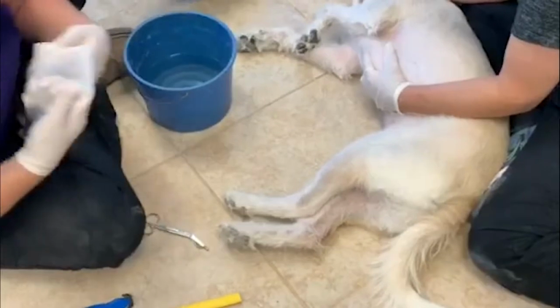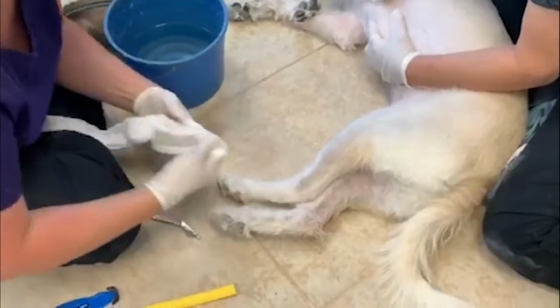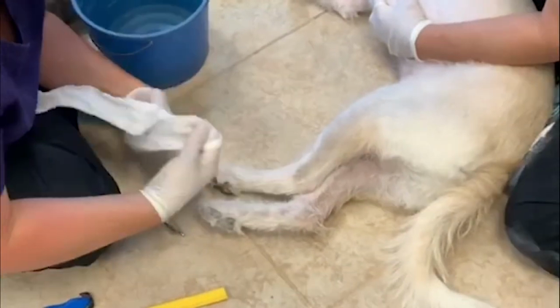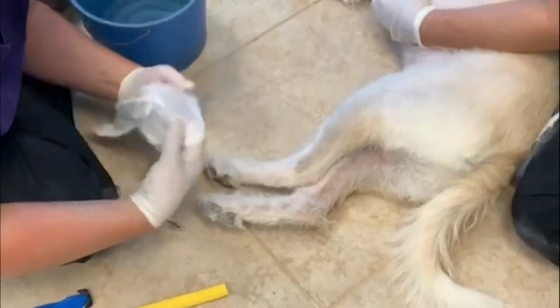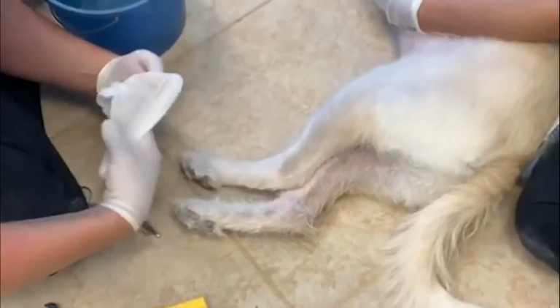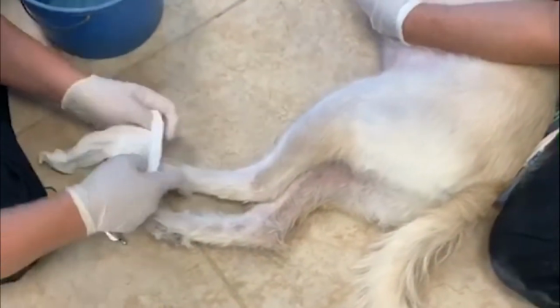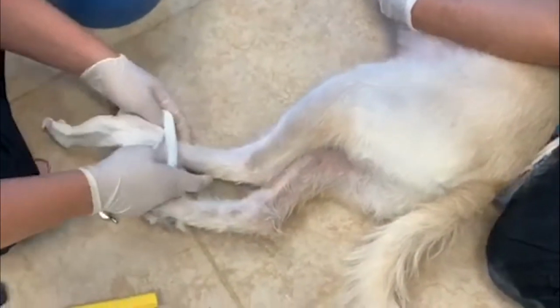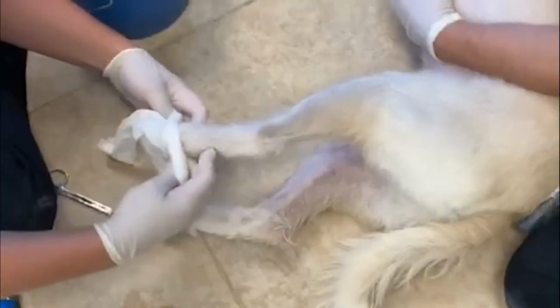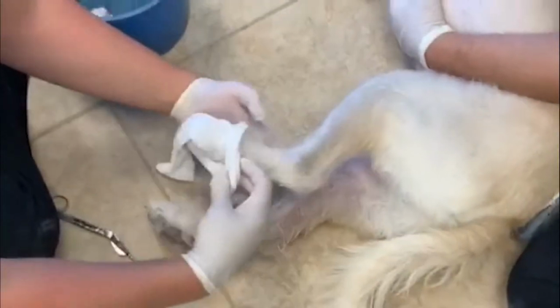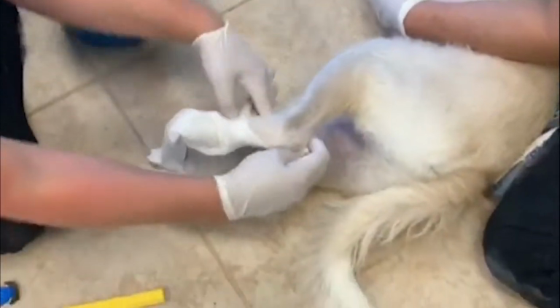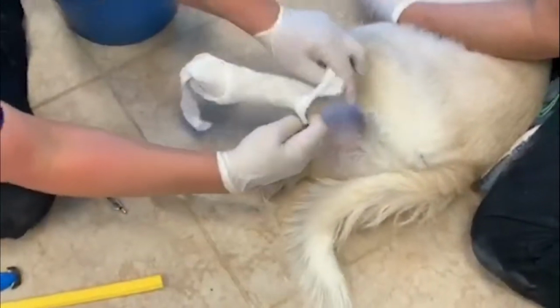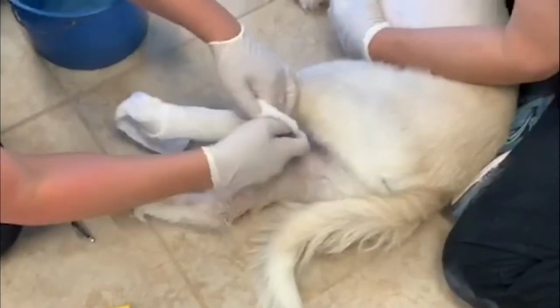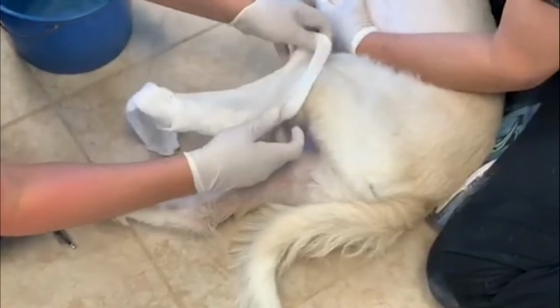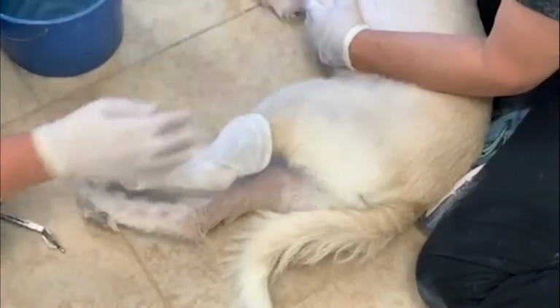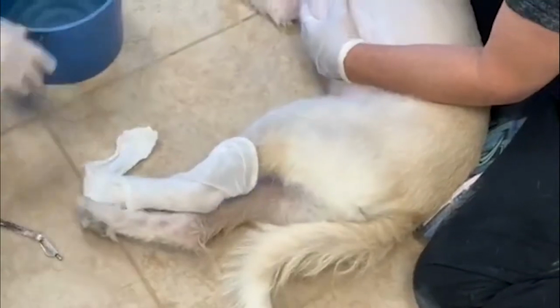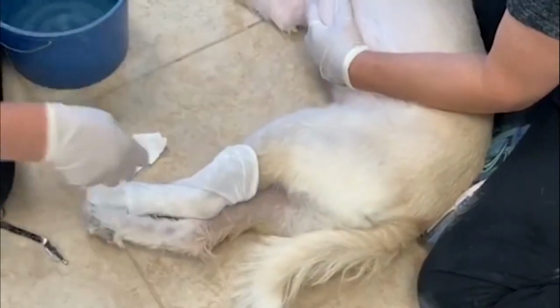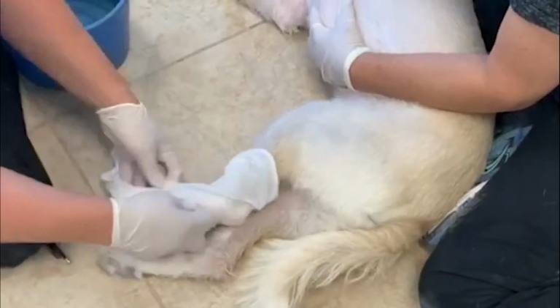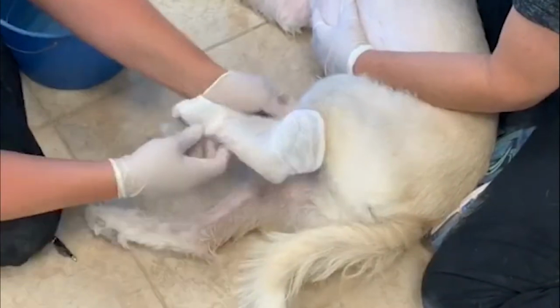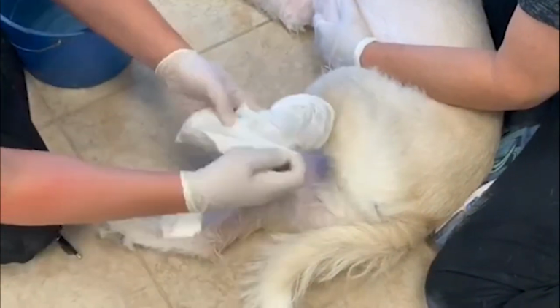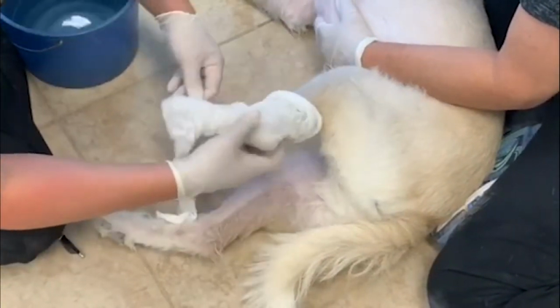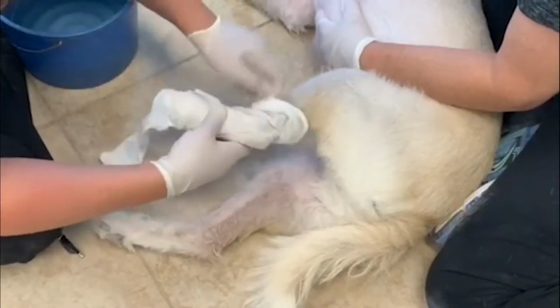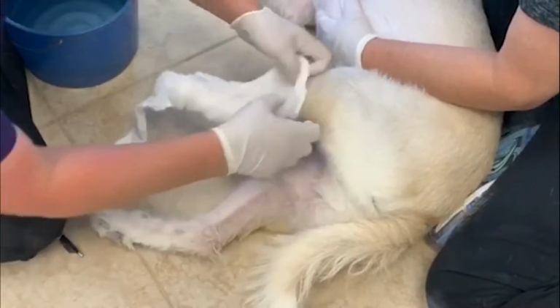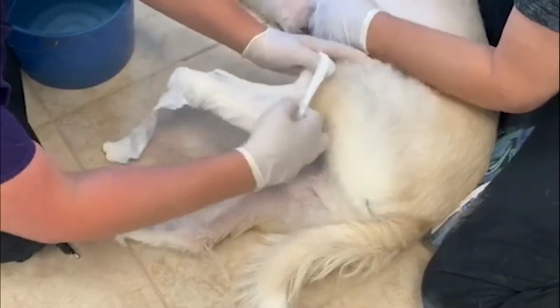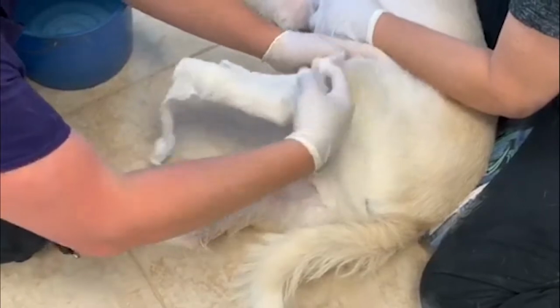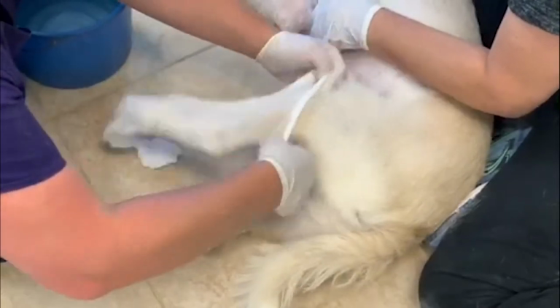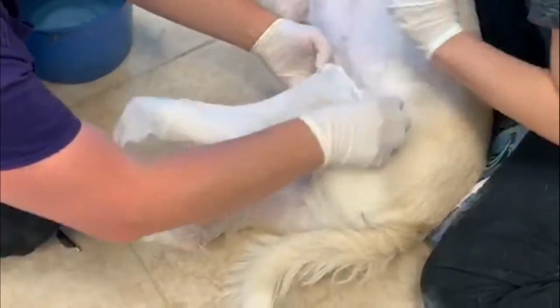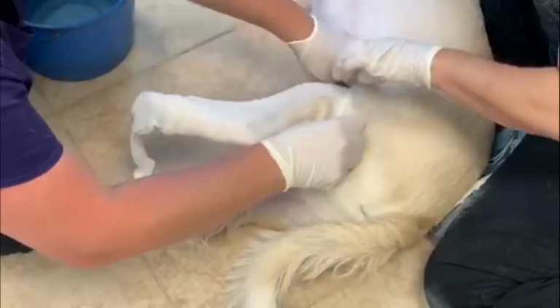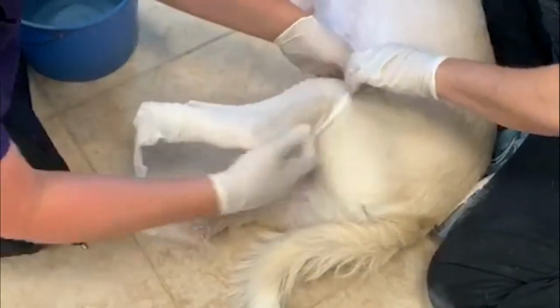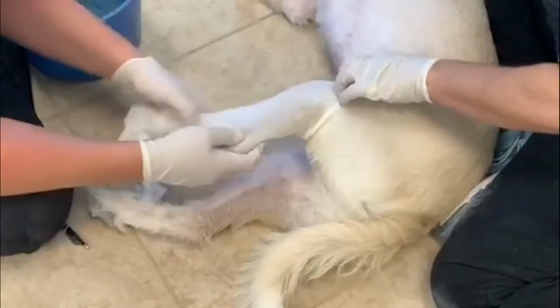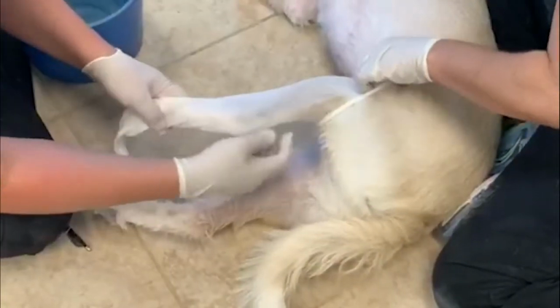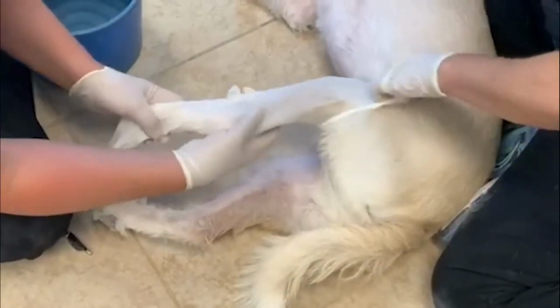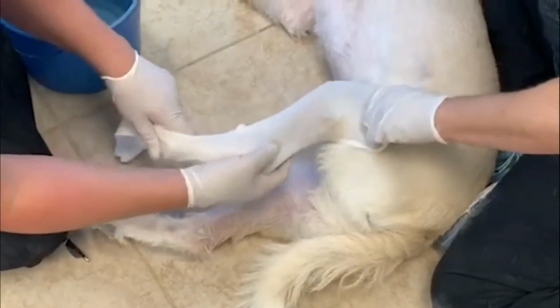First thing you want to do is put your nylon on. It protects the hair and the skin. Then have your assistant help you hold the nylon.